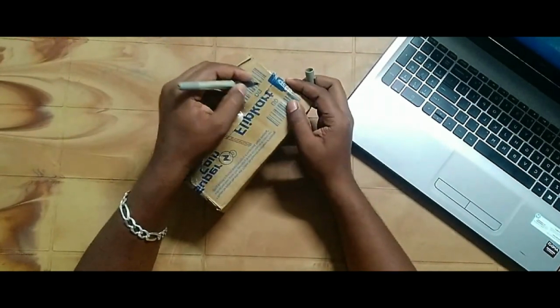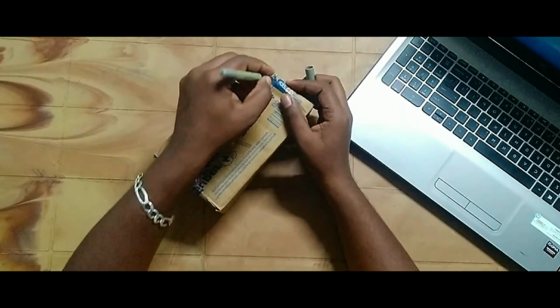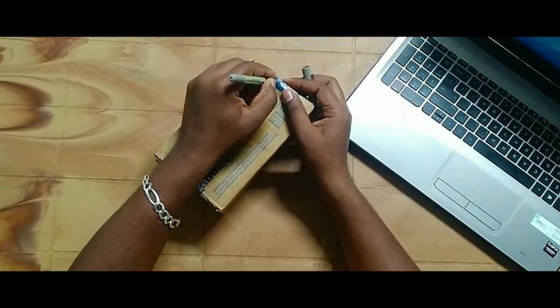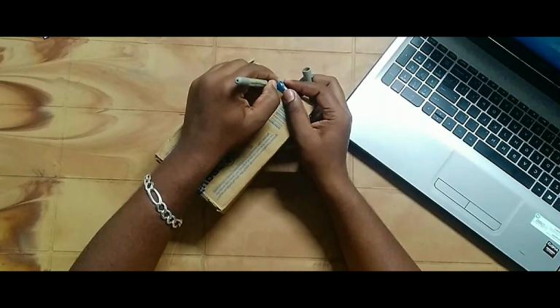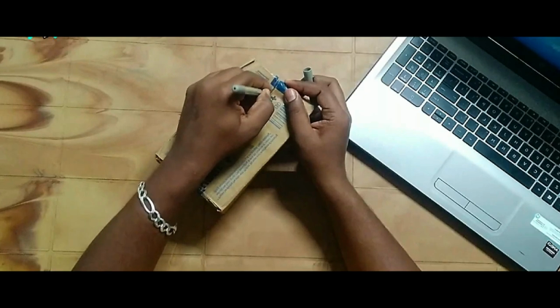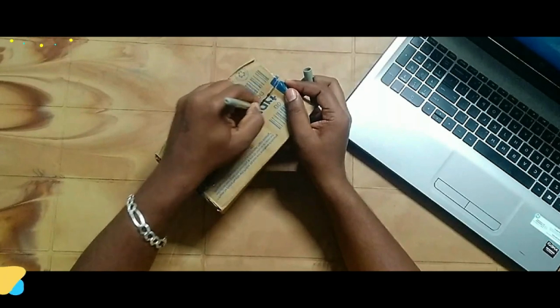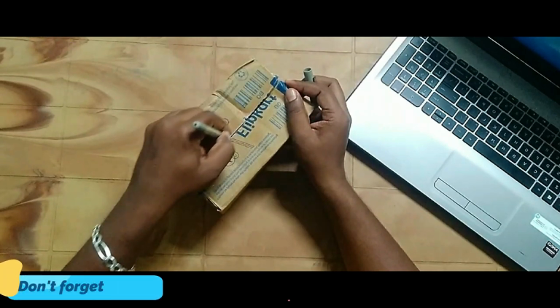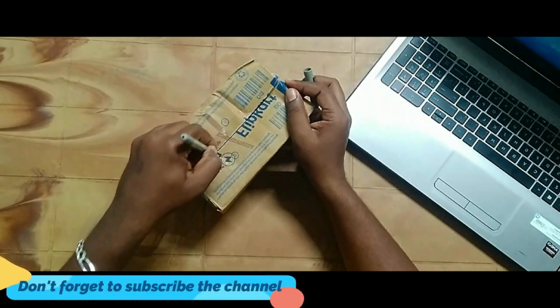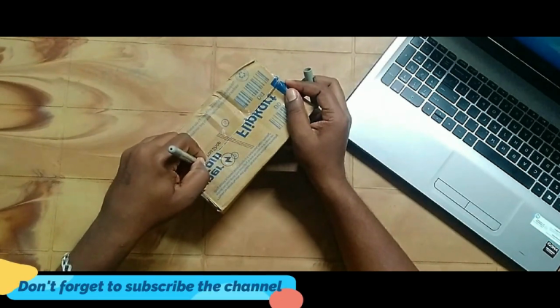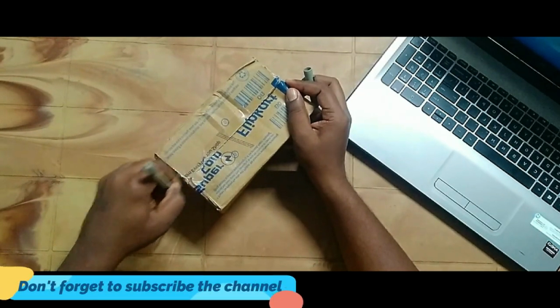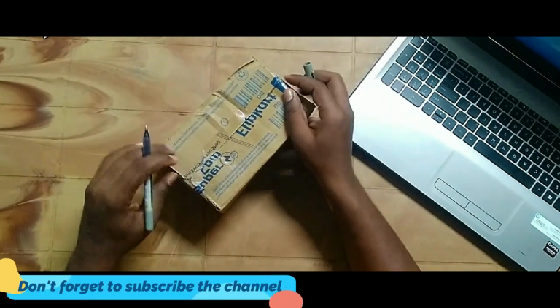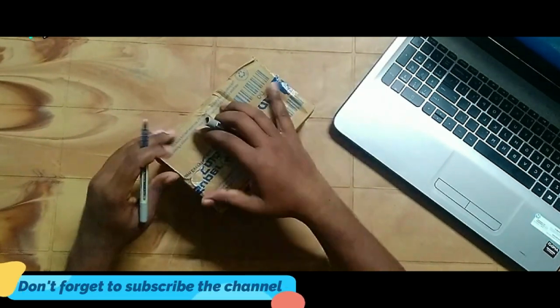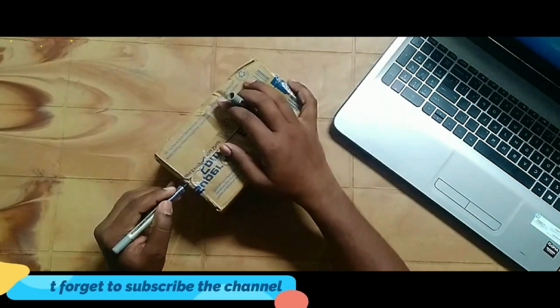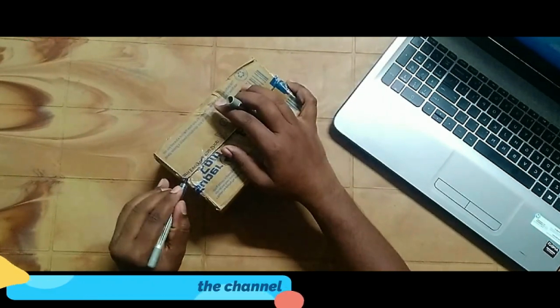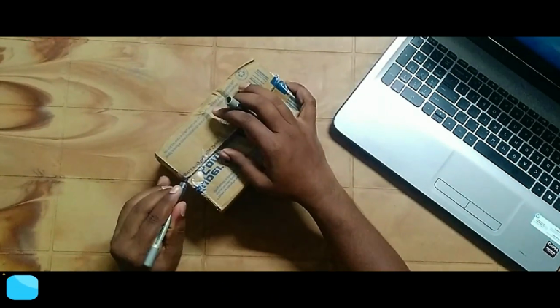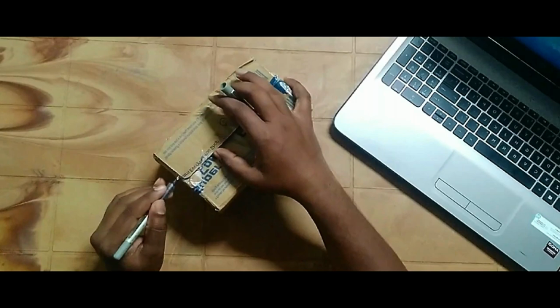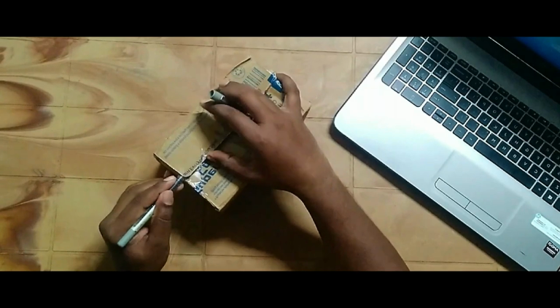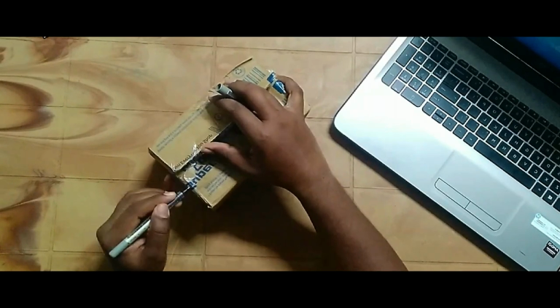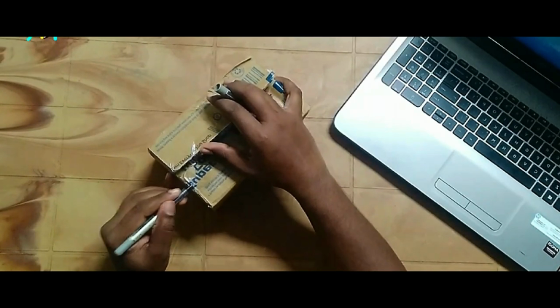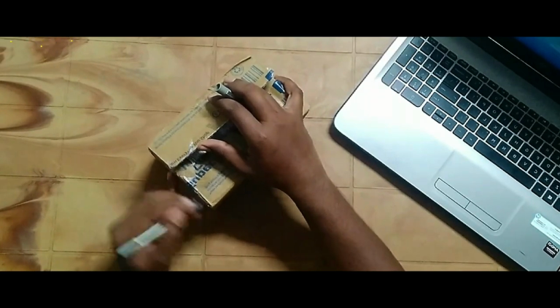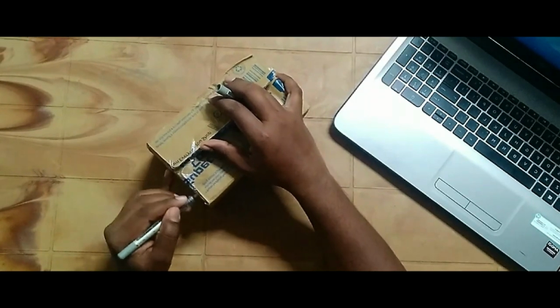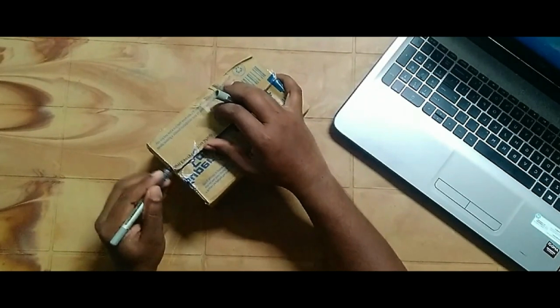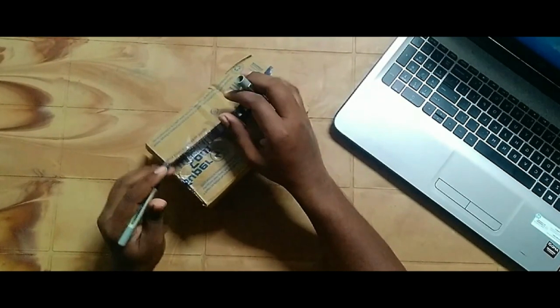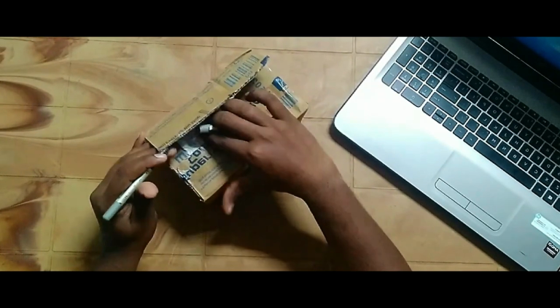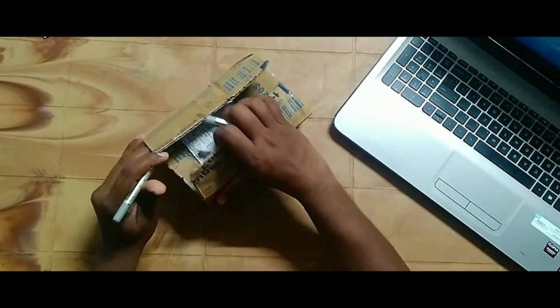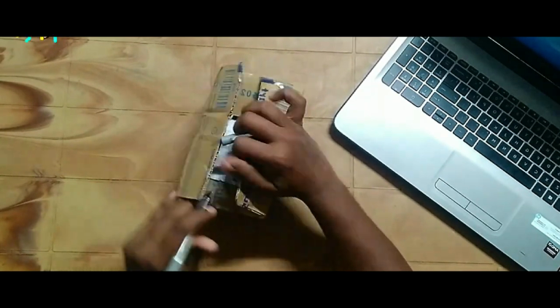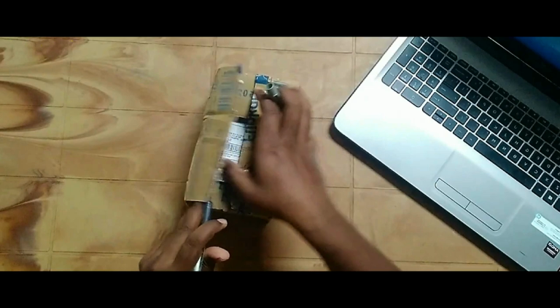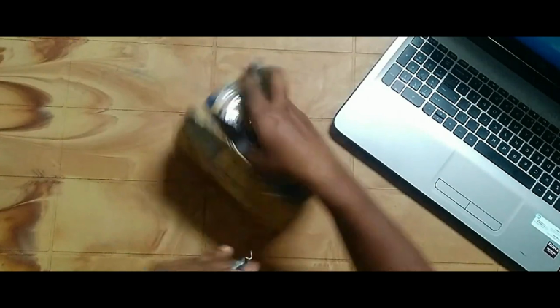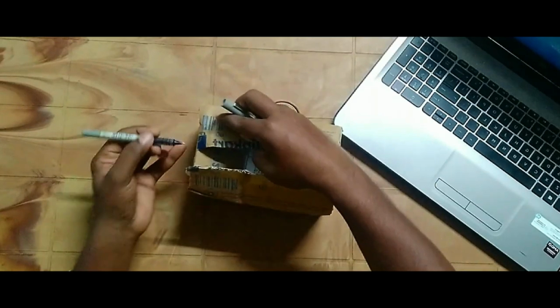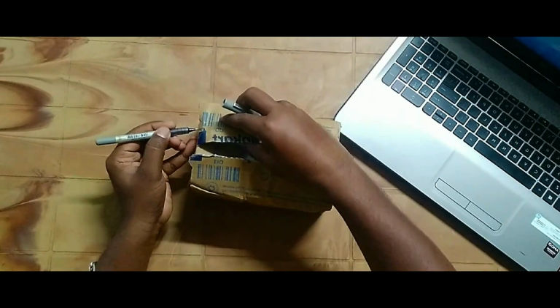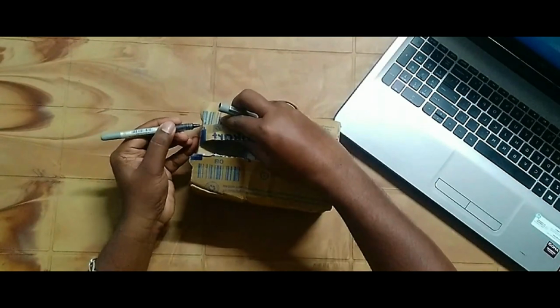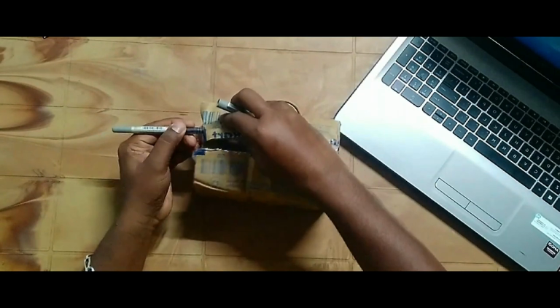Hi friends, hope you all are good and safe. In this video, we are going to unbox and review the smartwatch. It is a Firebolt Talker, a brand of Firebolt. Let's see inside the box.